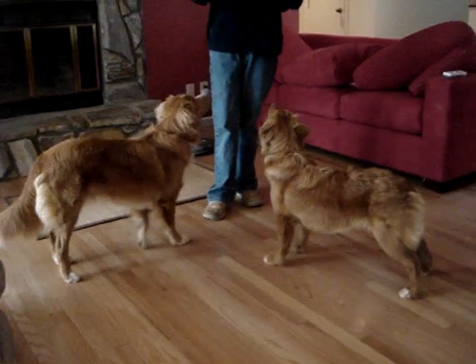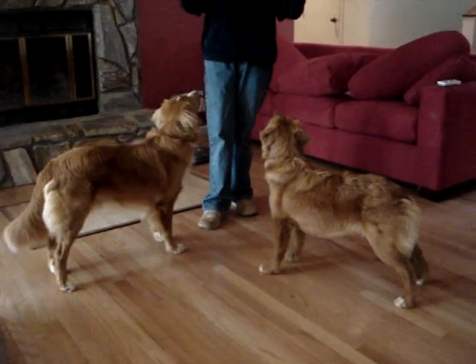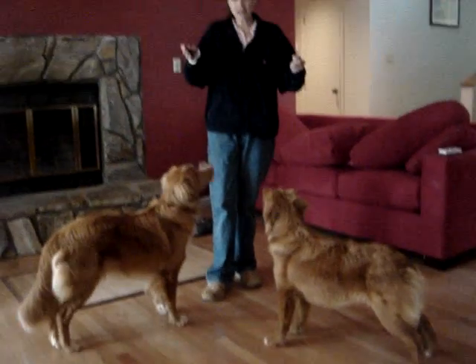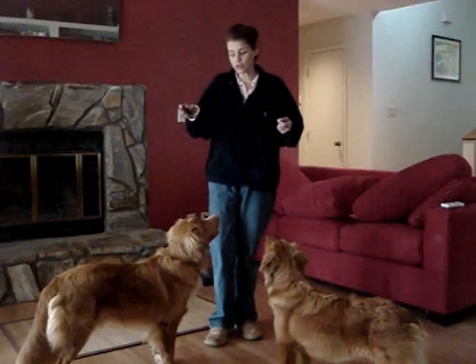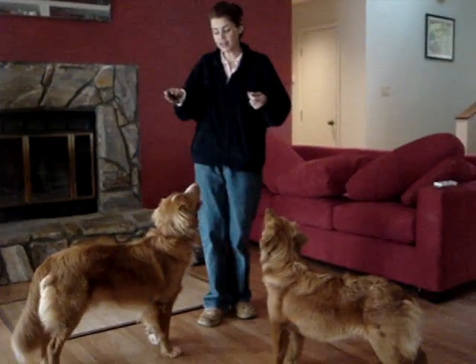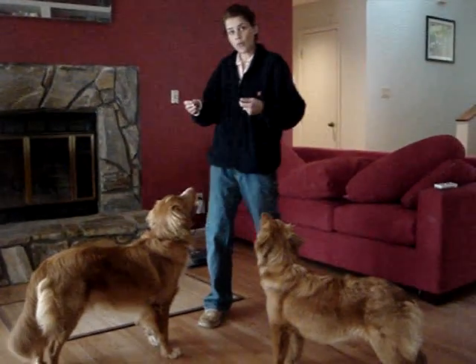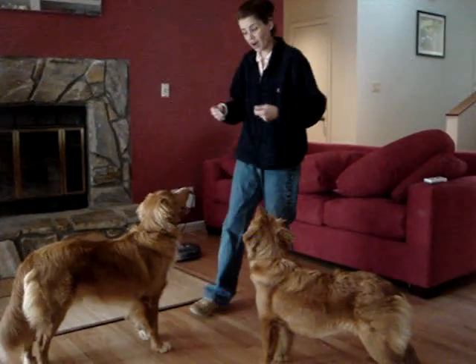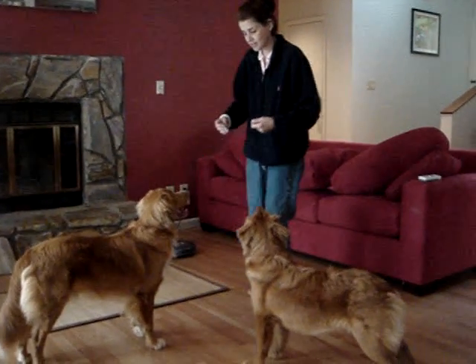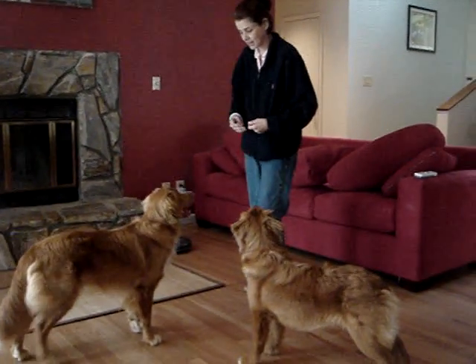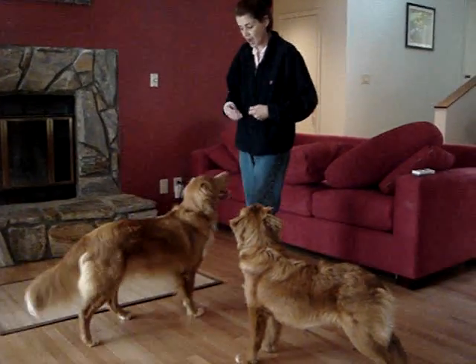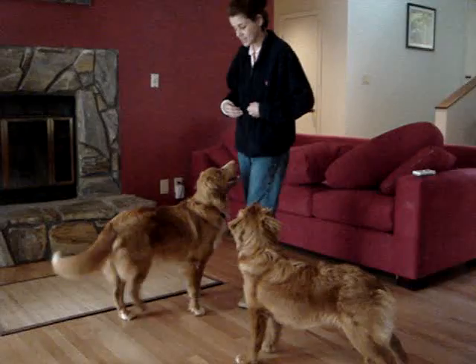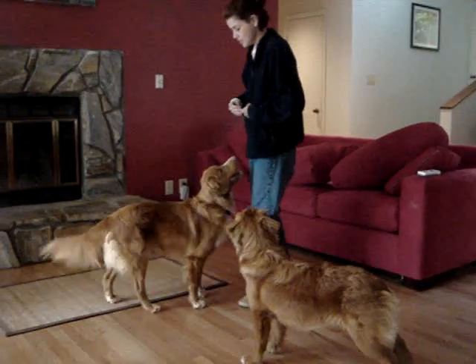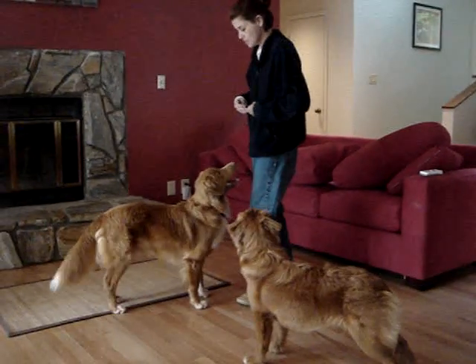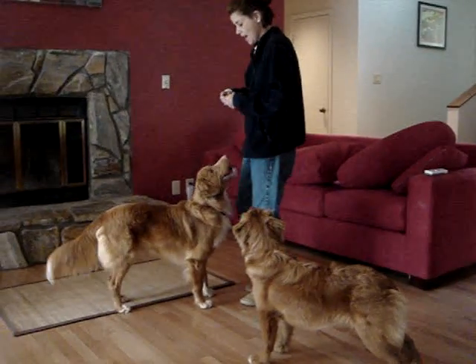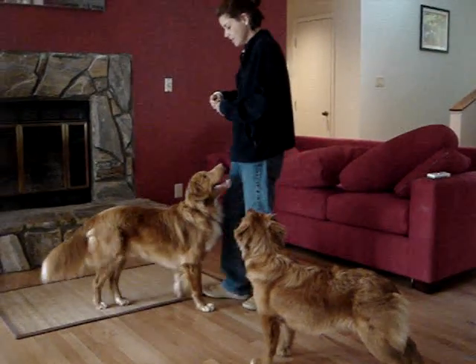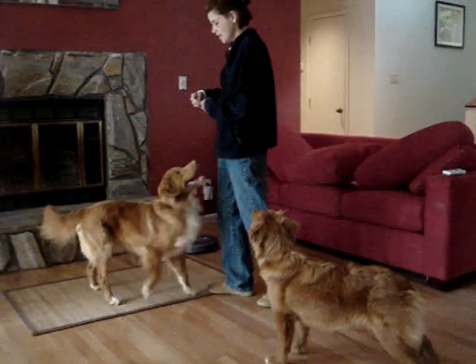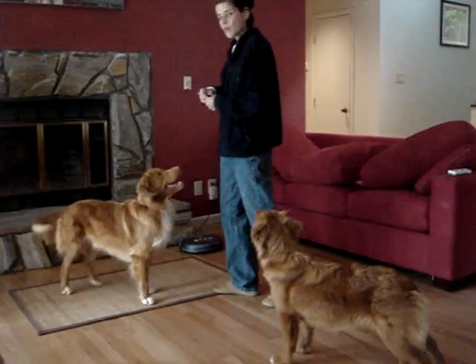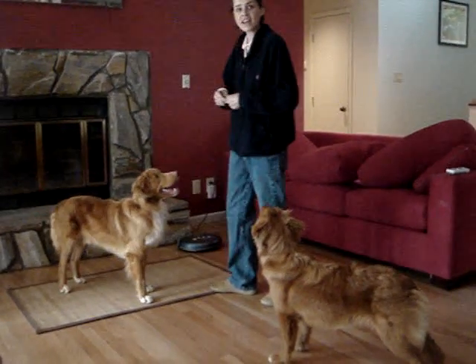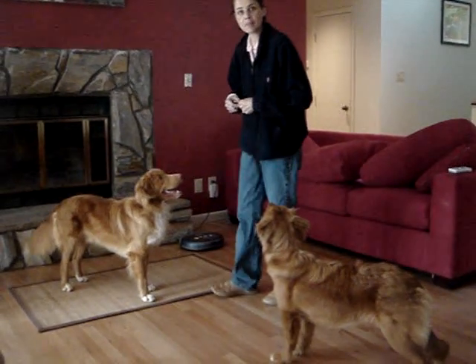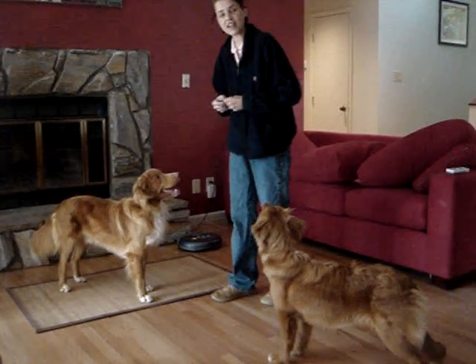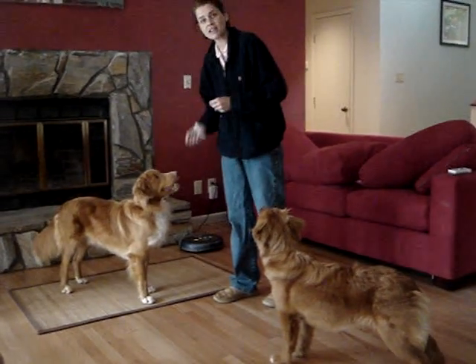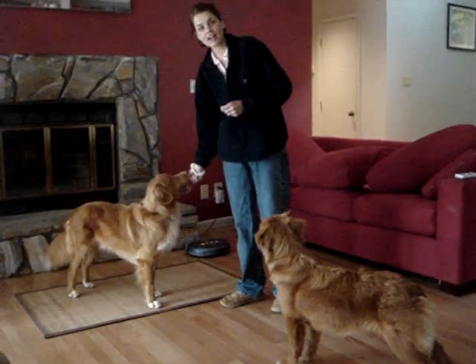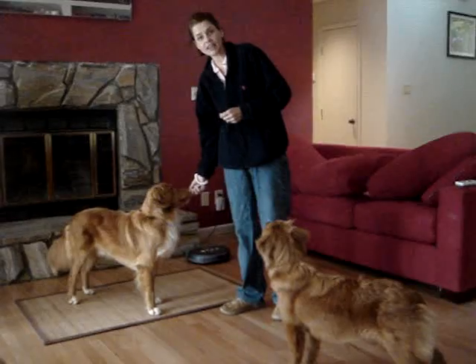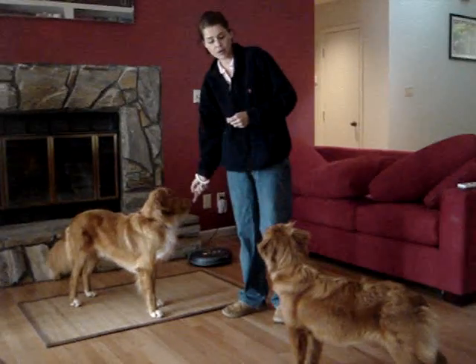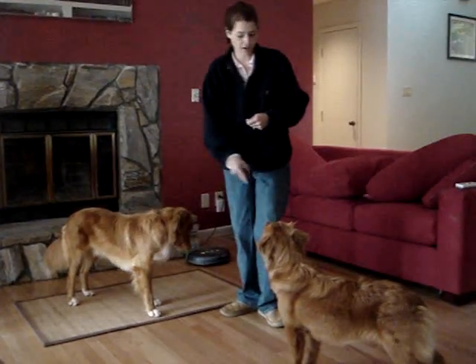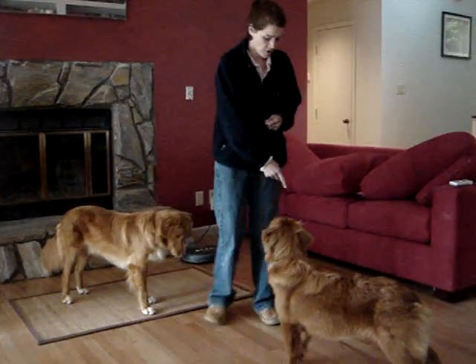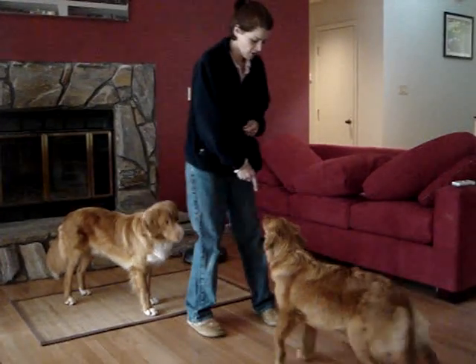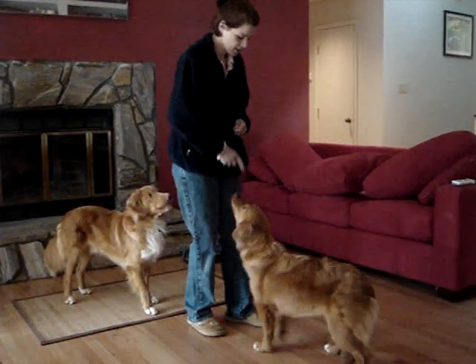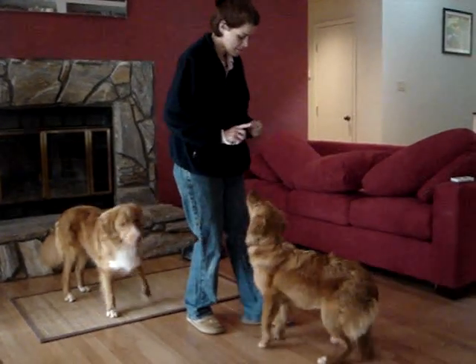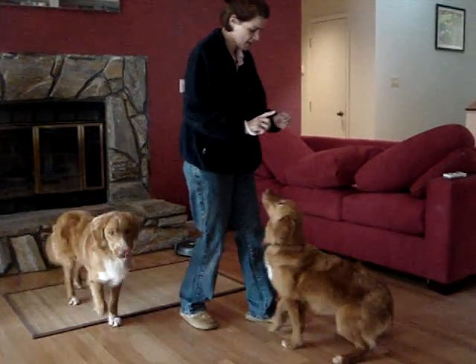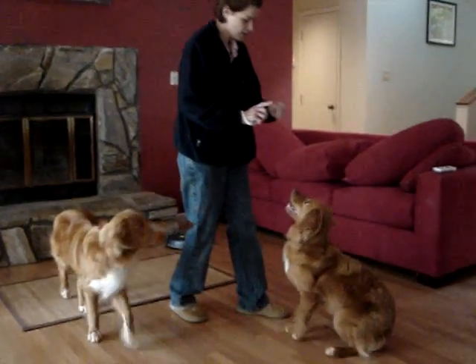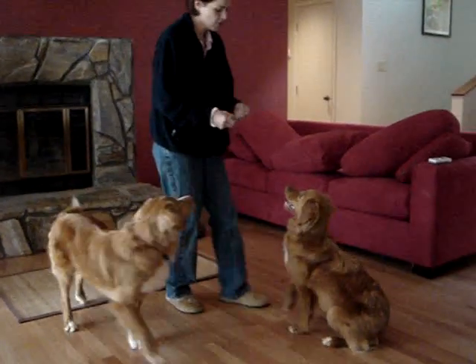To teach backing up straight with Kai, I can step into him — back — and when he takes a couple of steps, I click and I reward. Turn right here, back.